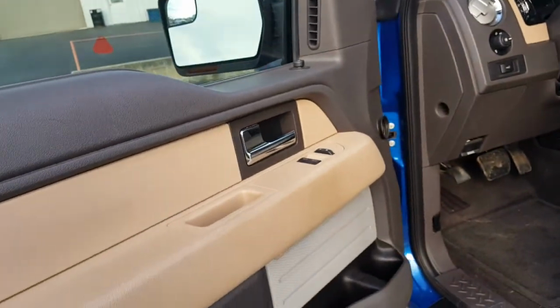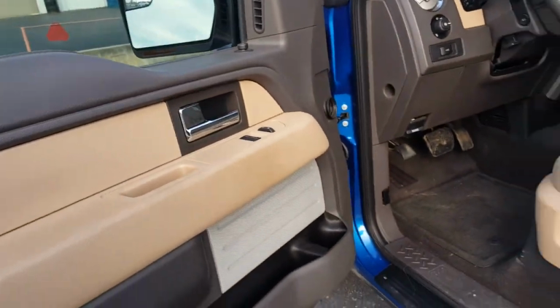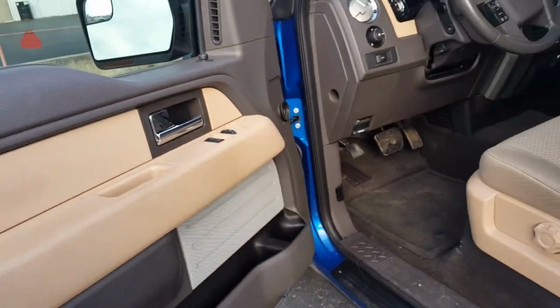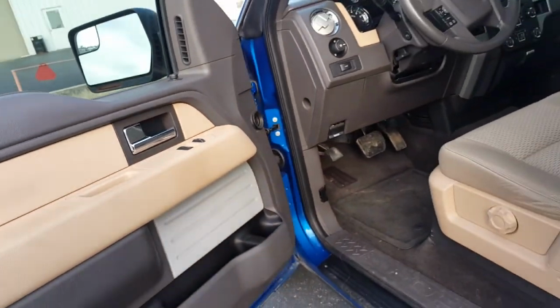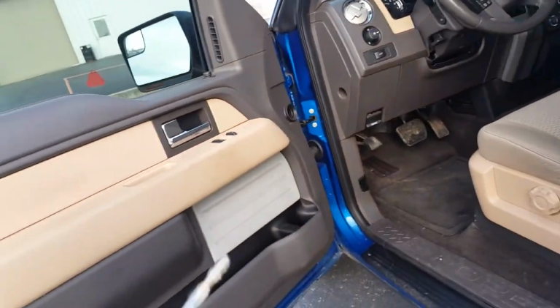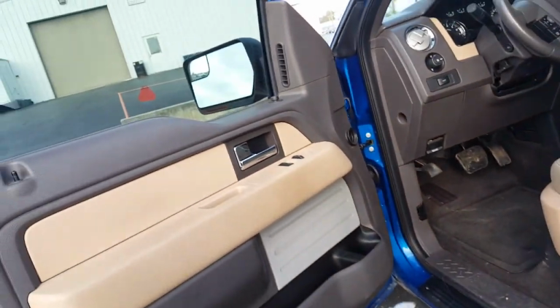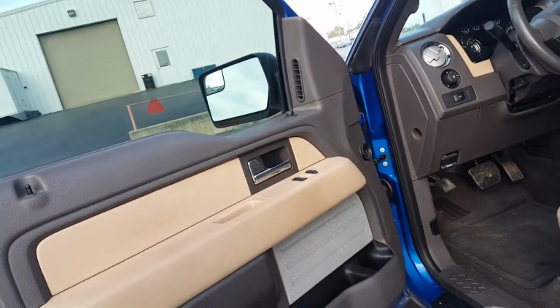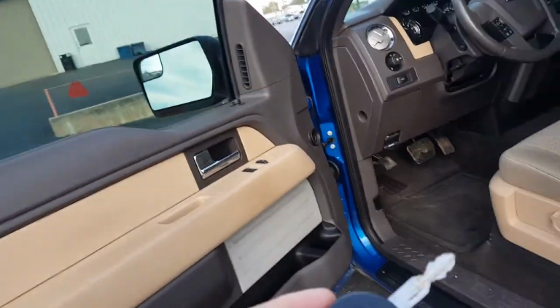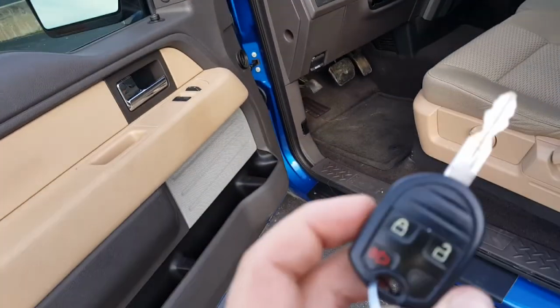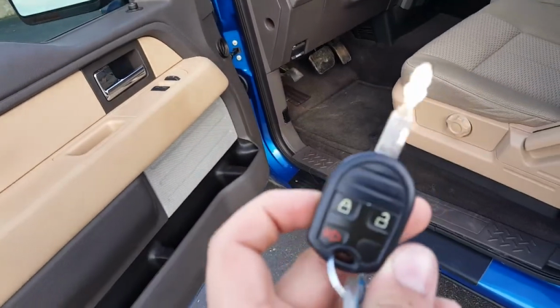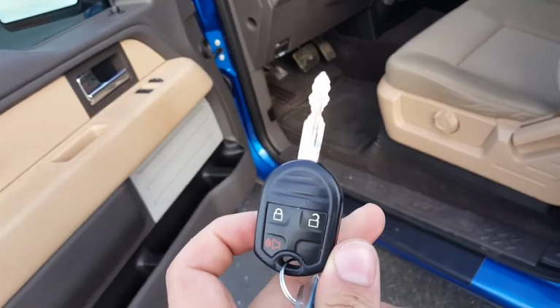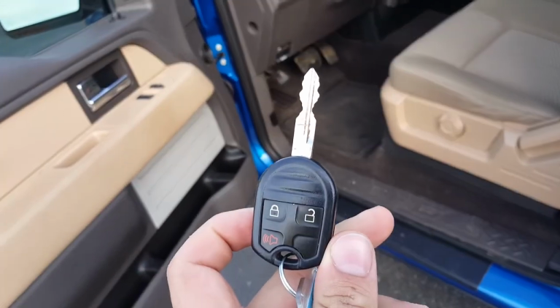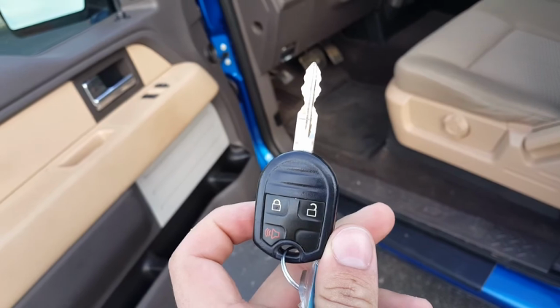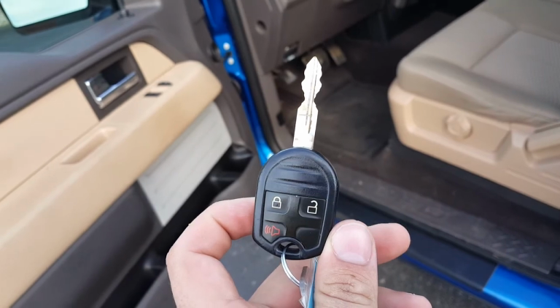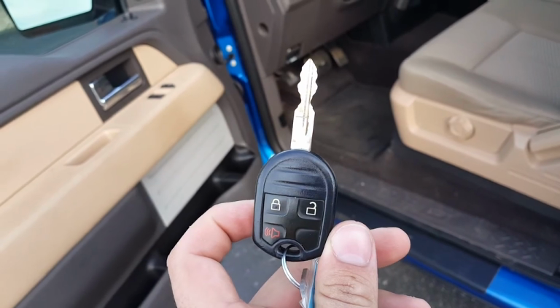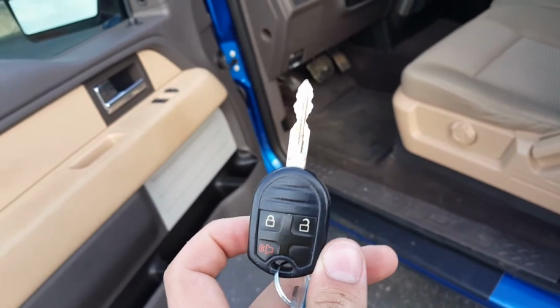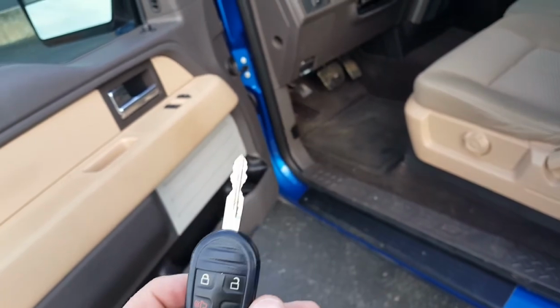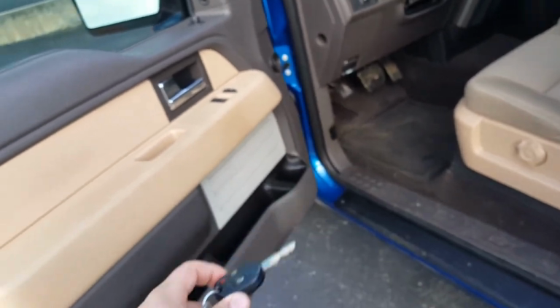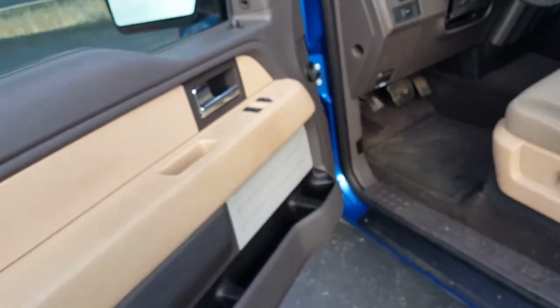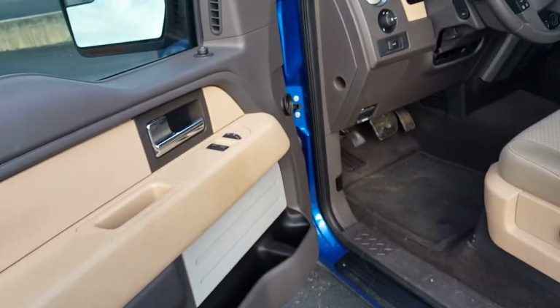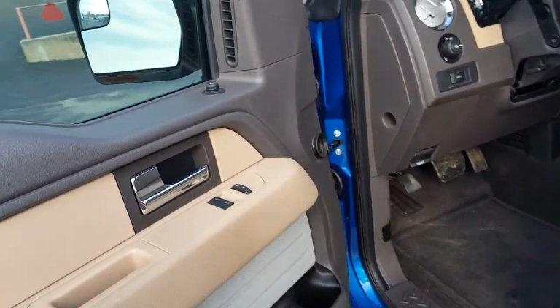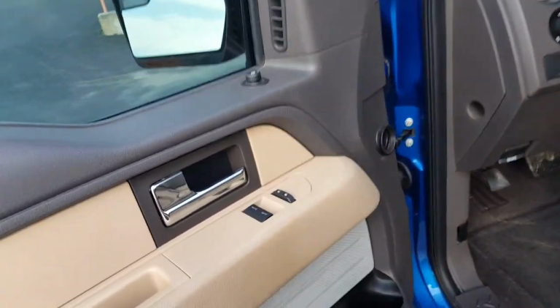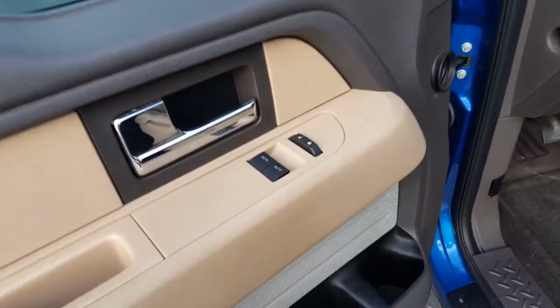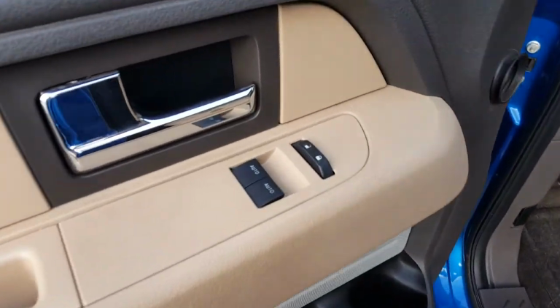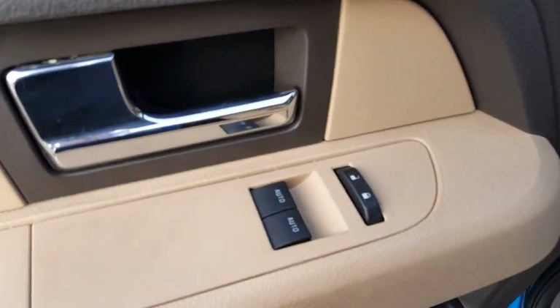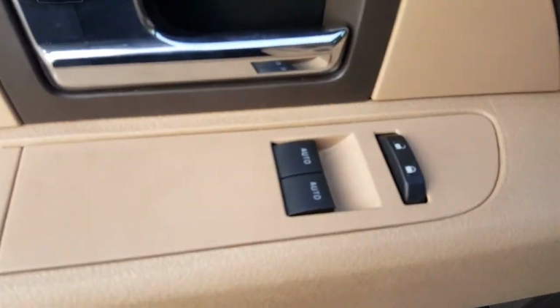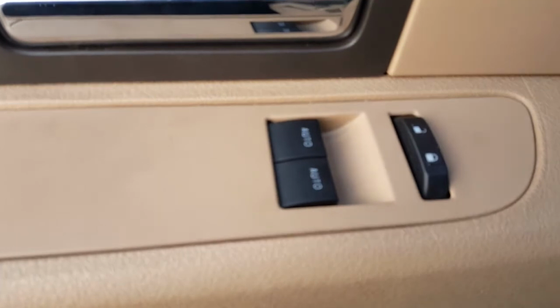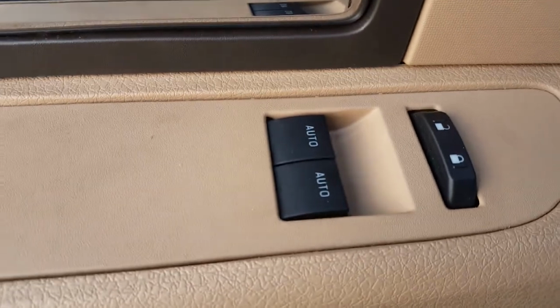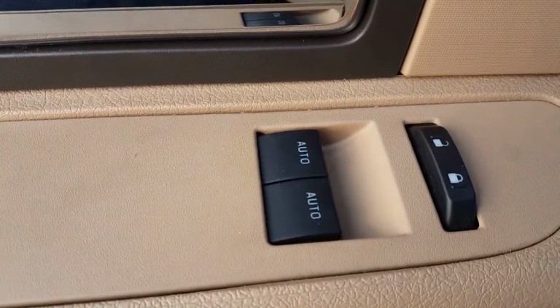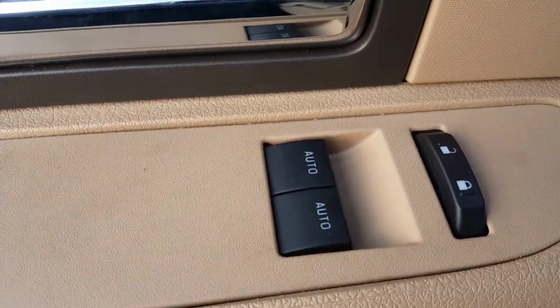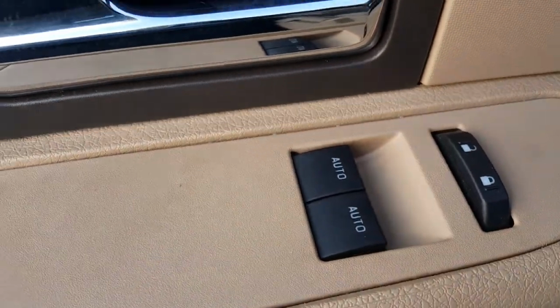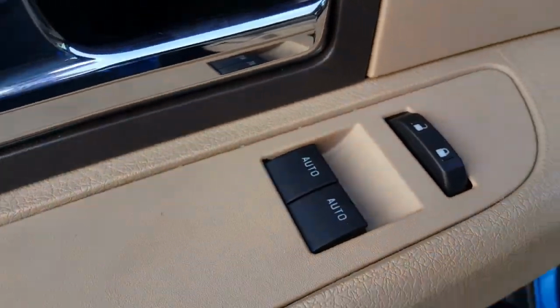This does have your keyless entry, so you do have your lock and unlock on the key. We have power windows, and those are automatic as well.